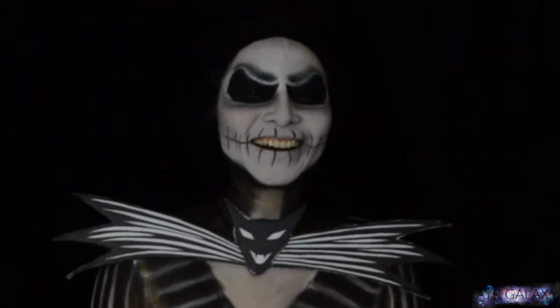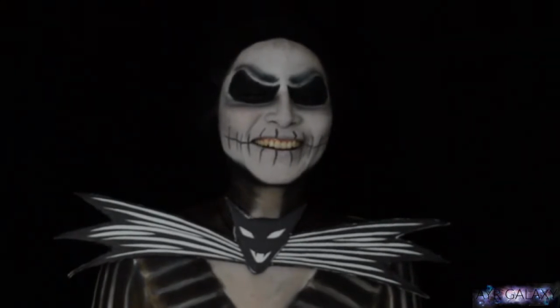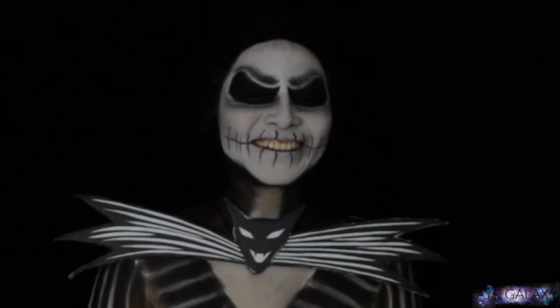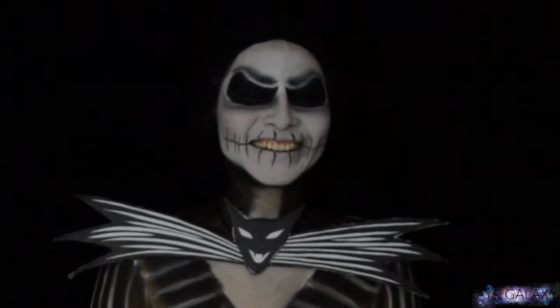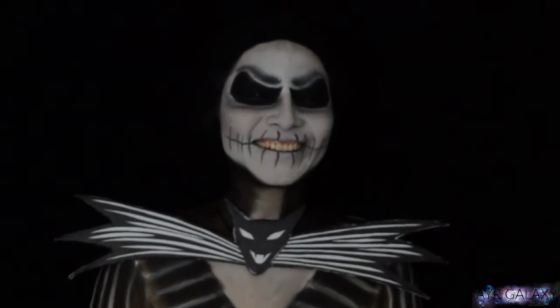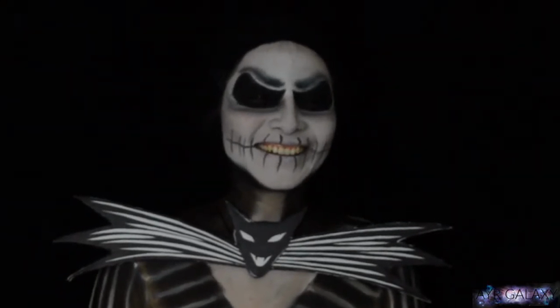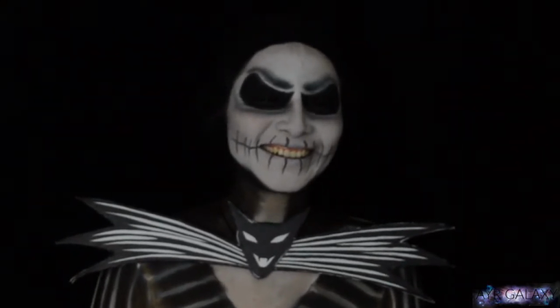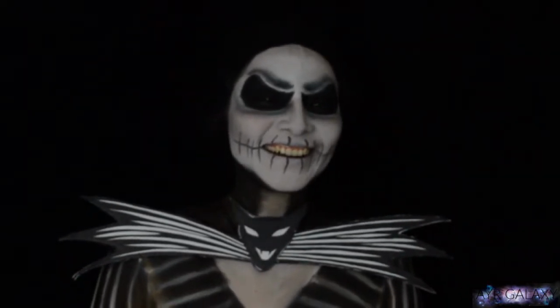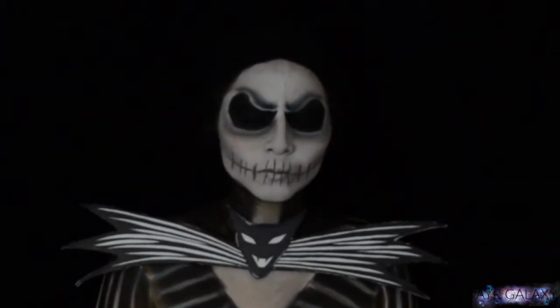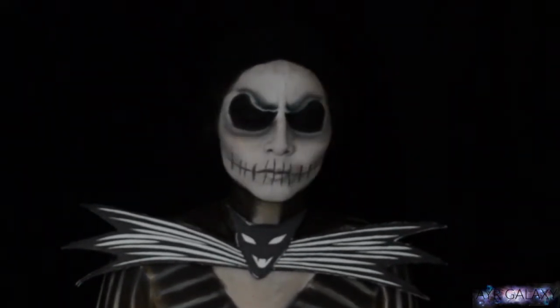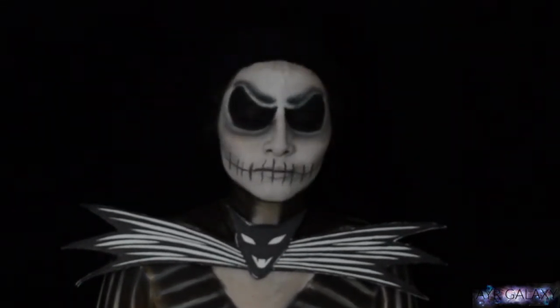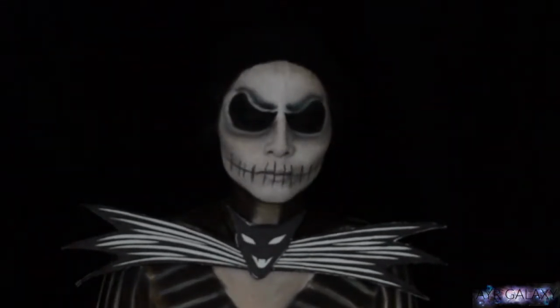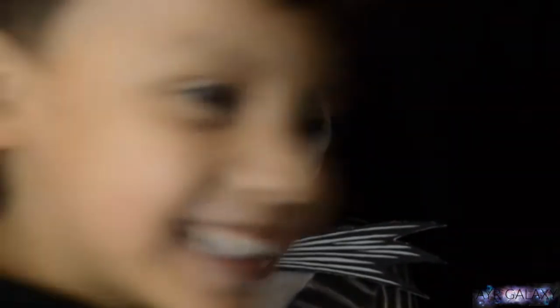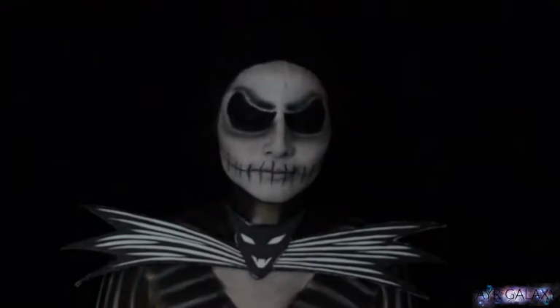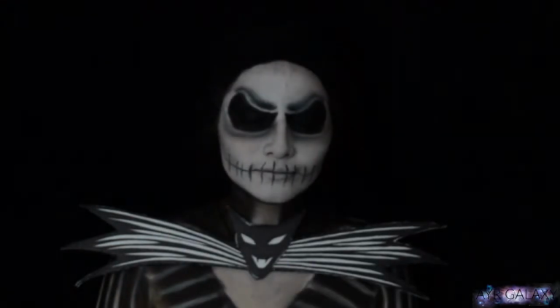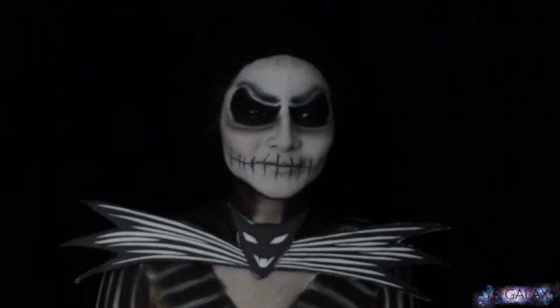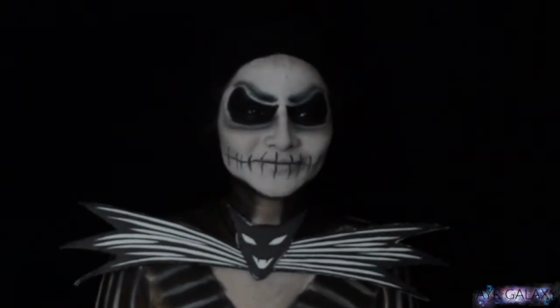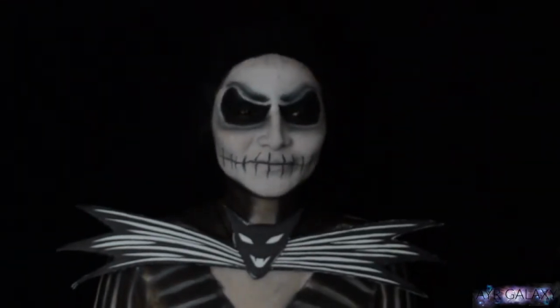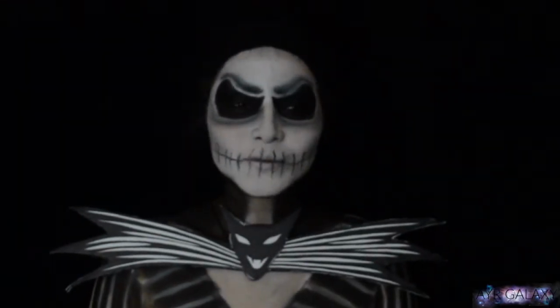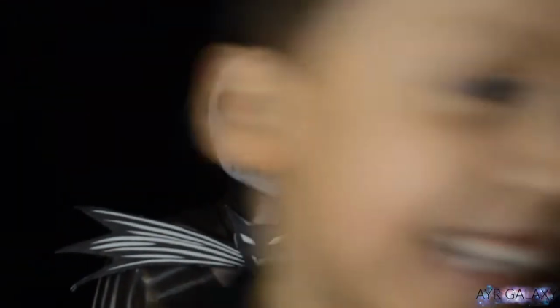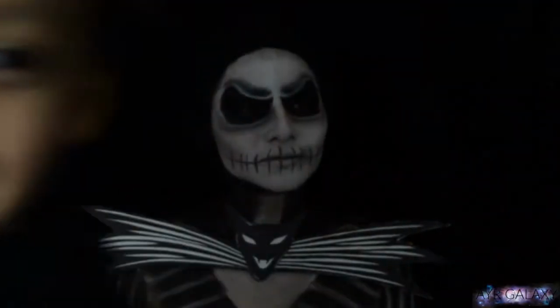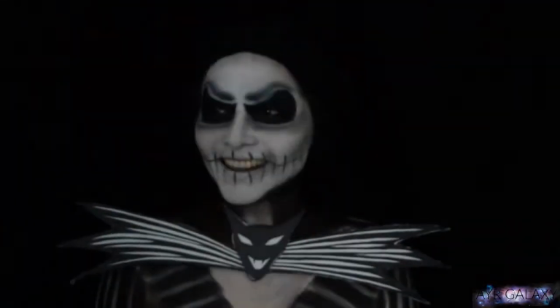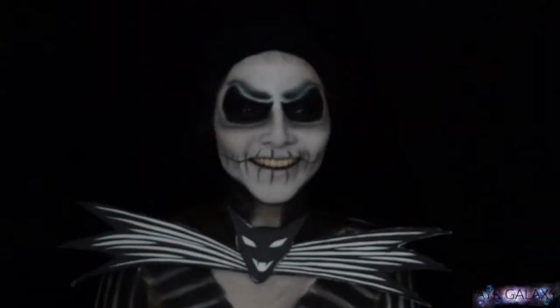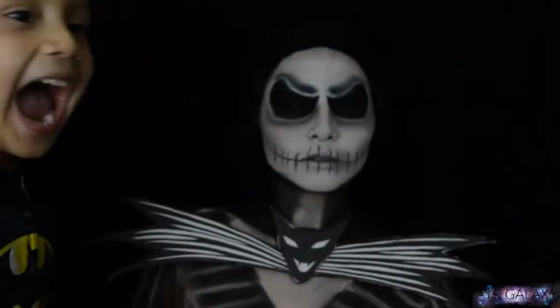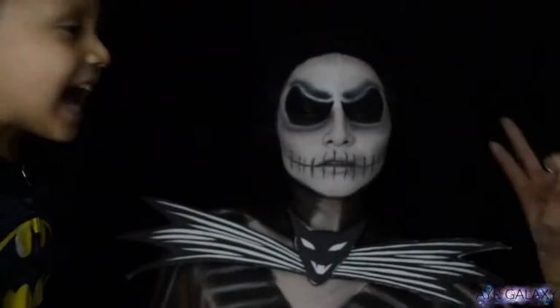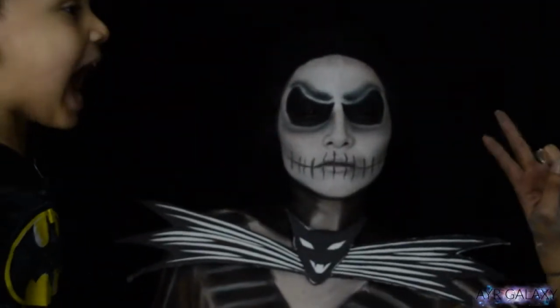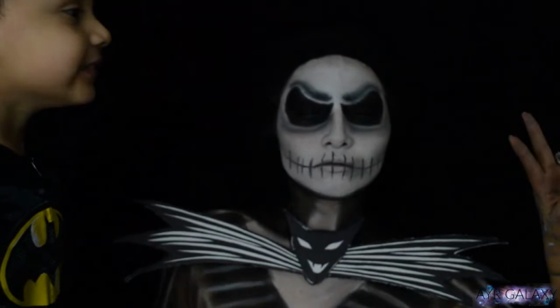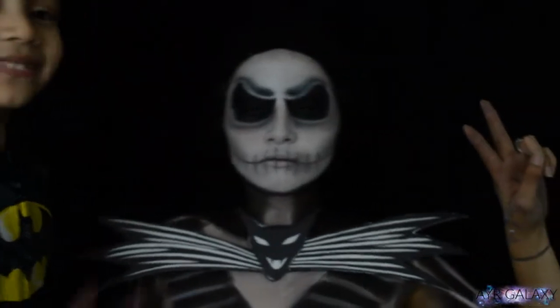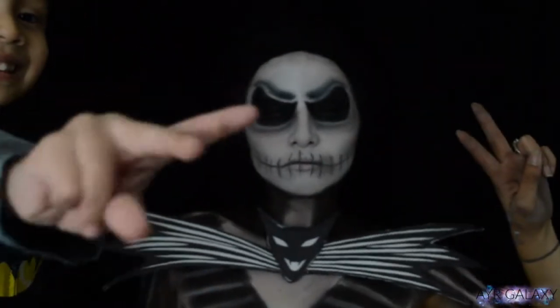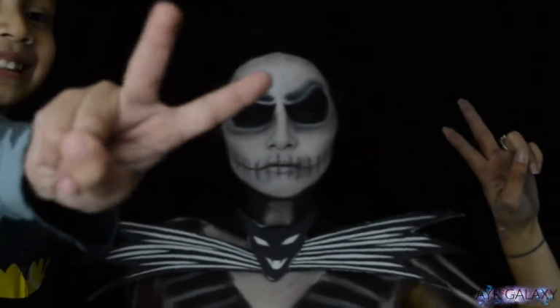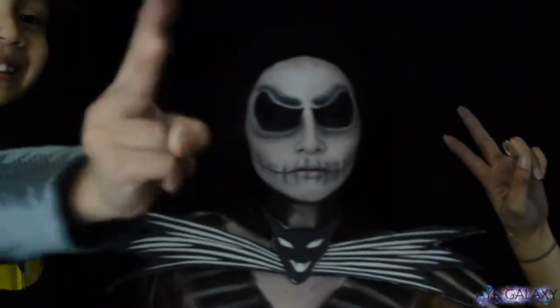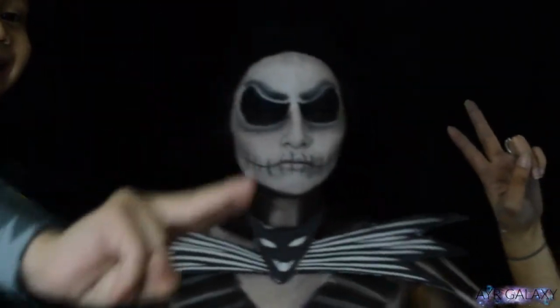Thanks so much for watching, you guys! Making this Halloween series was so much fun and I learned a few things. Be sure to watch my other videos if you haven't yet or if you simply want ideas for a Halloween costume.